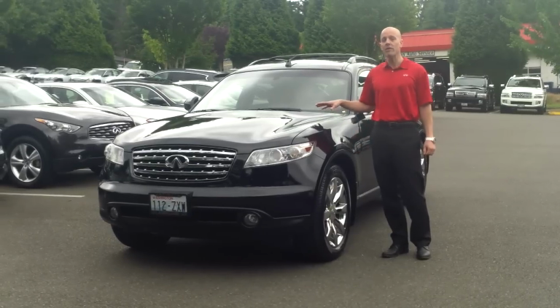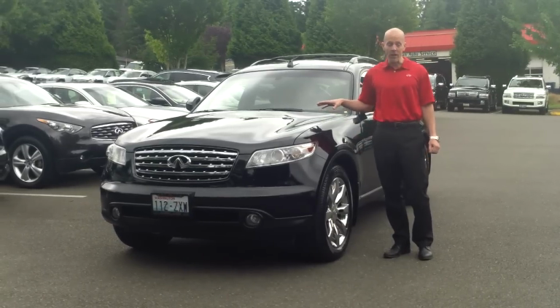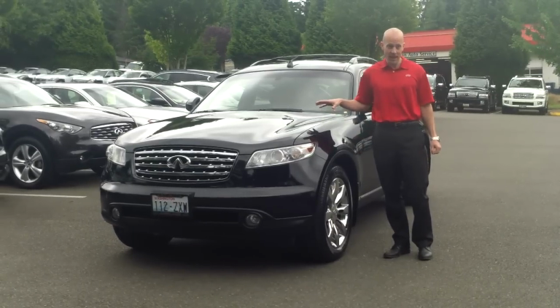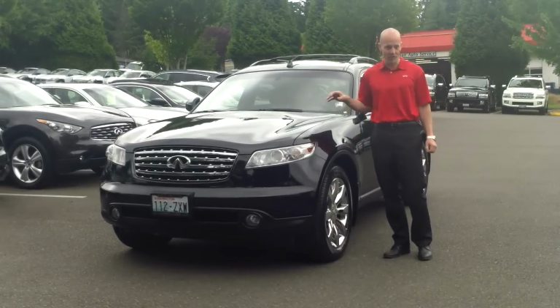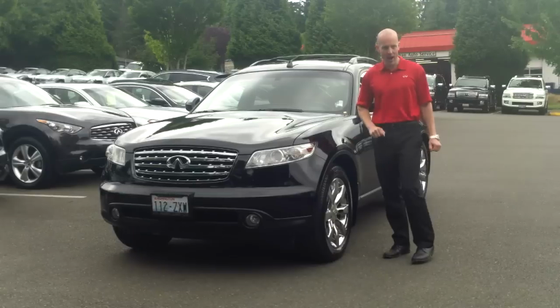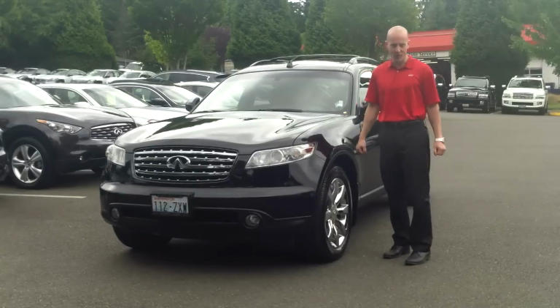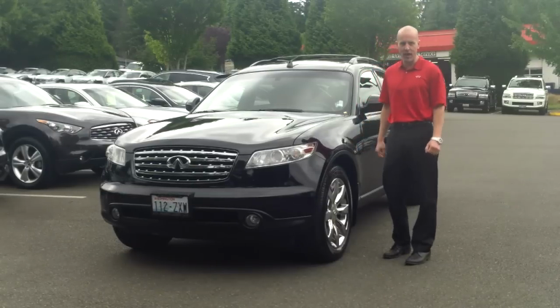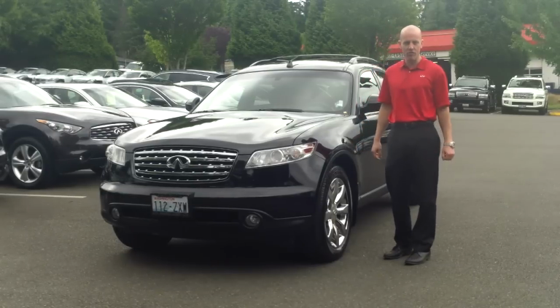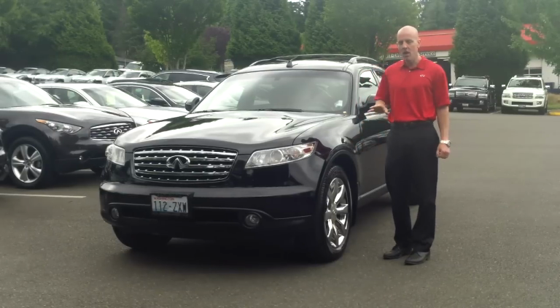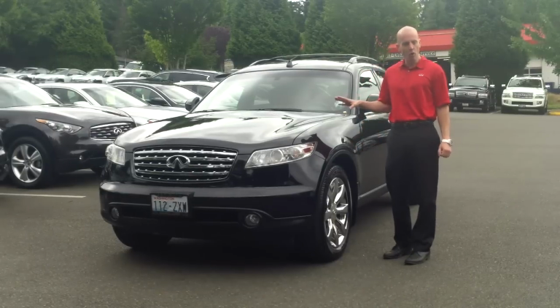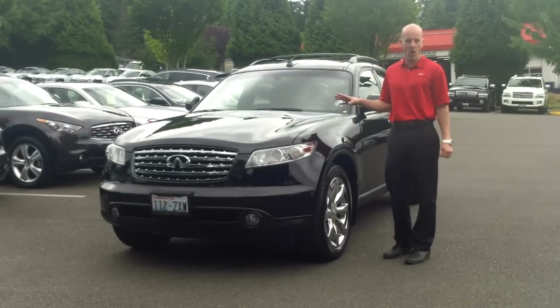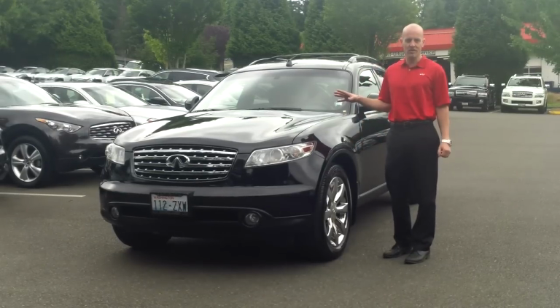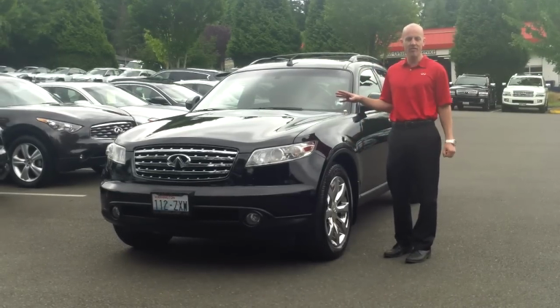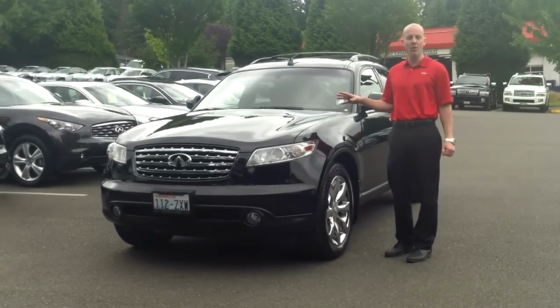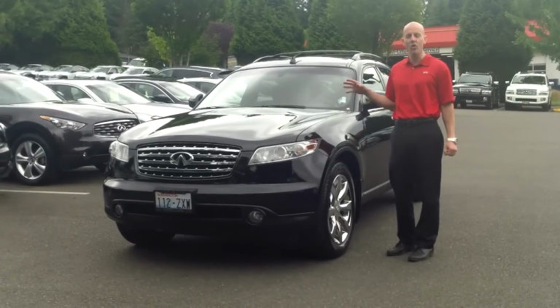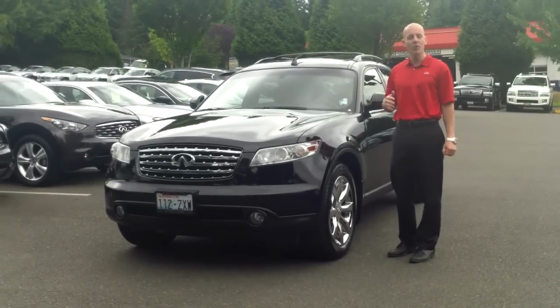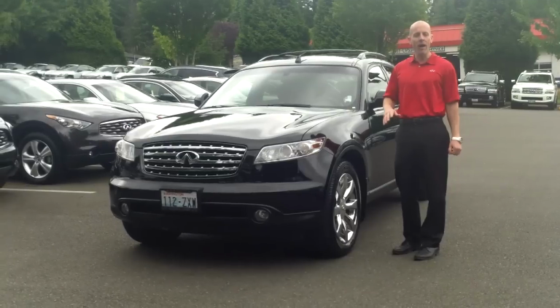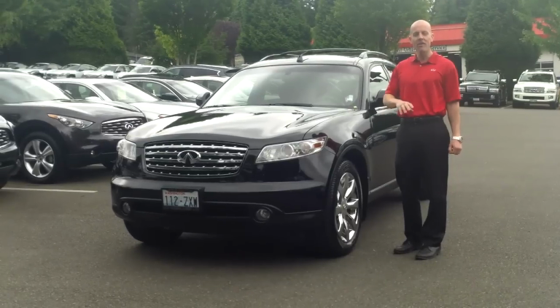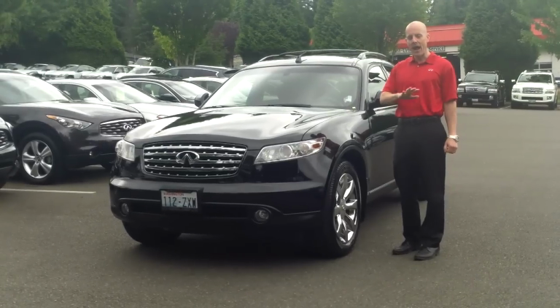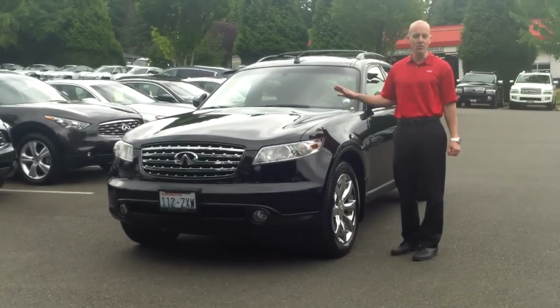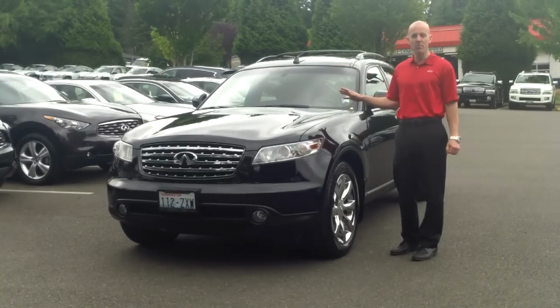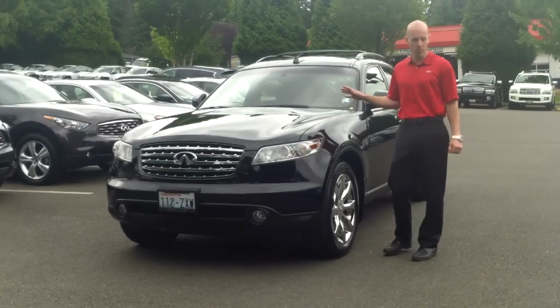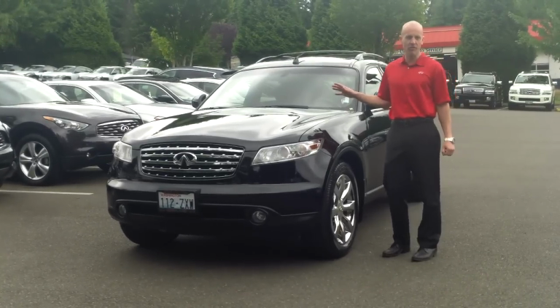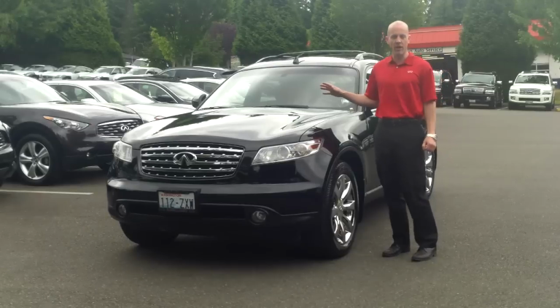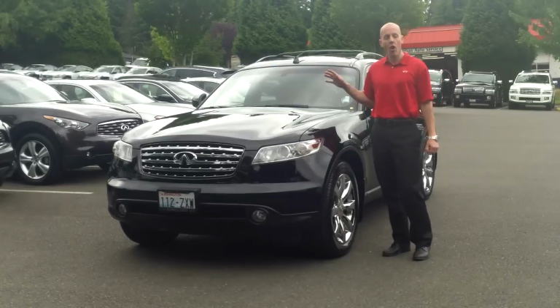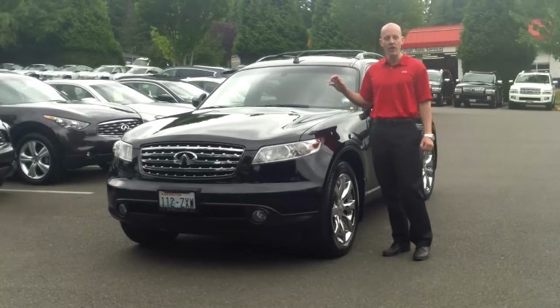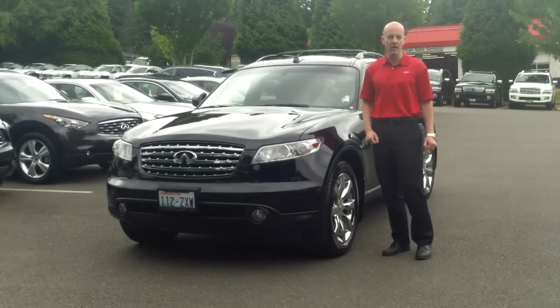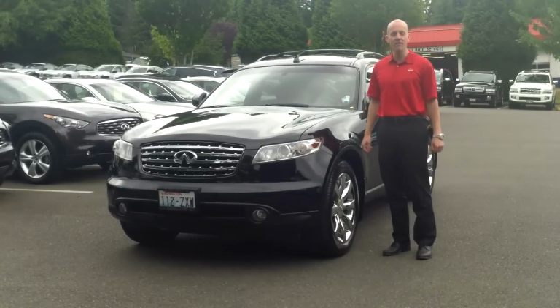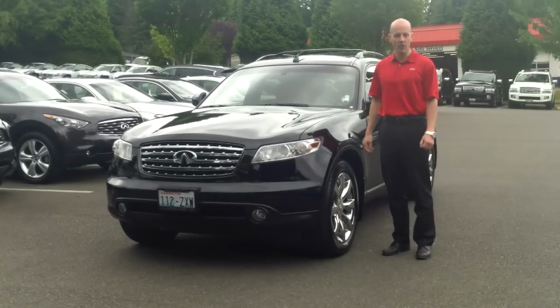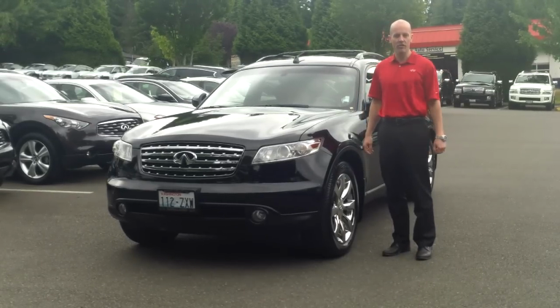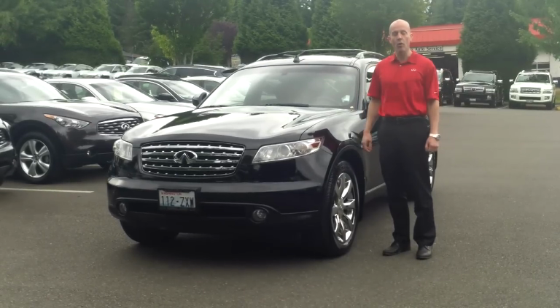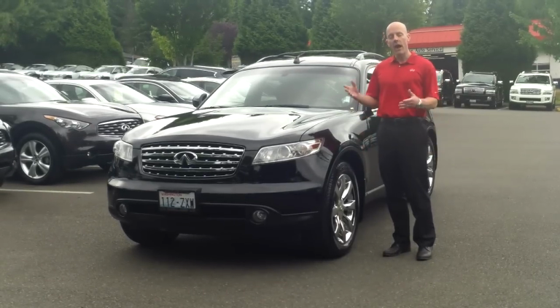This one has only 48,000 miles for a 2003. It's been local in Washington since new, was sold by us, and has absolutely picture-perfect service records — all done here at Infiniti of Kirkland since new.